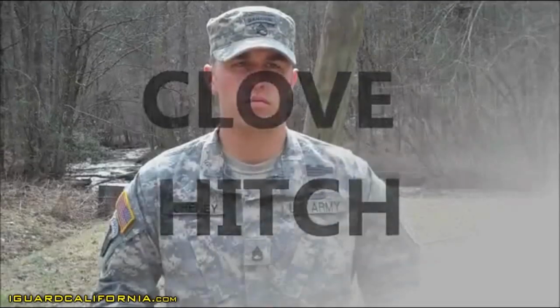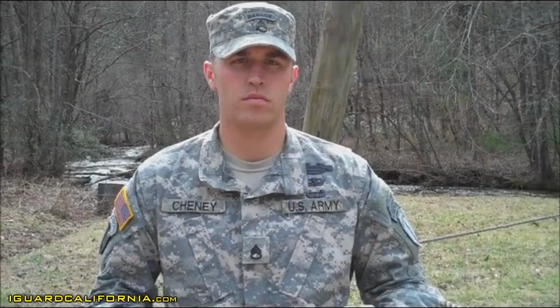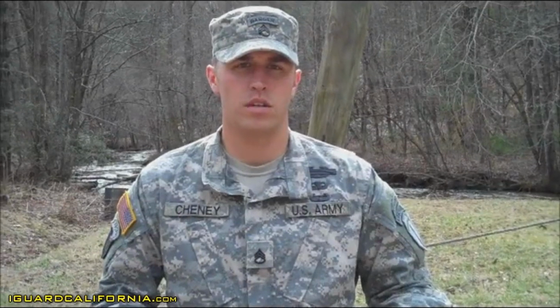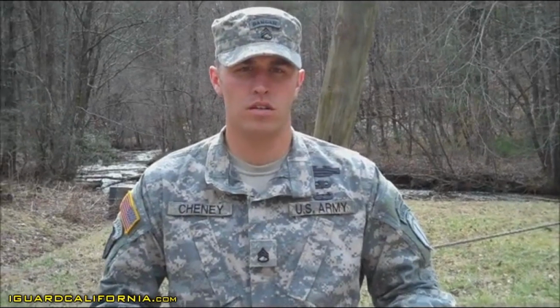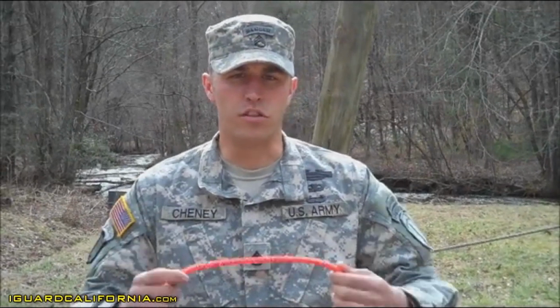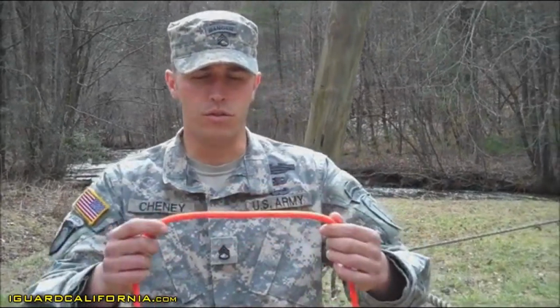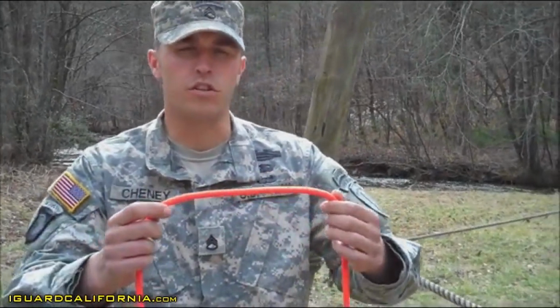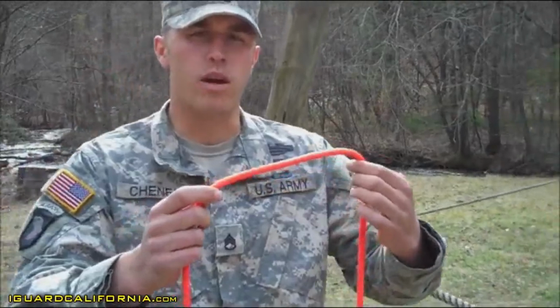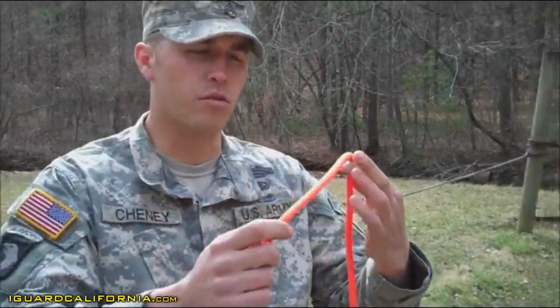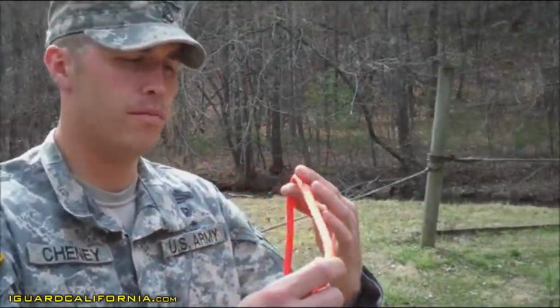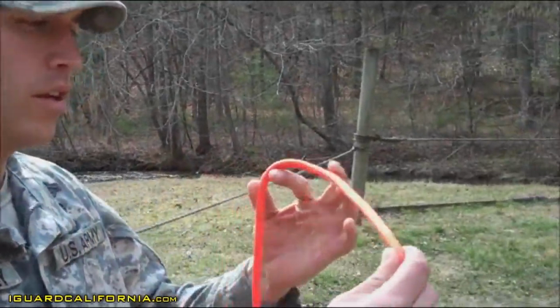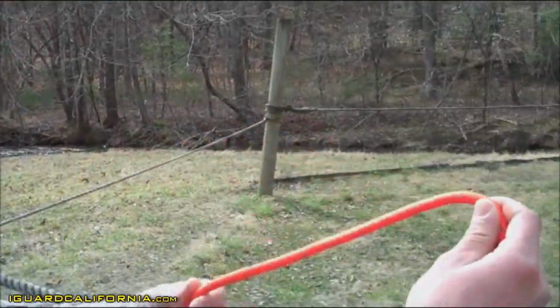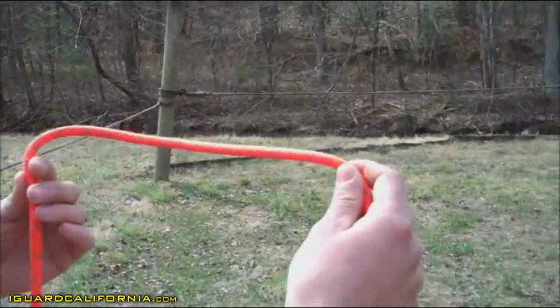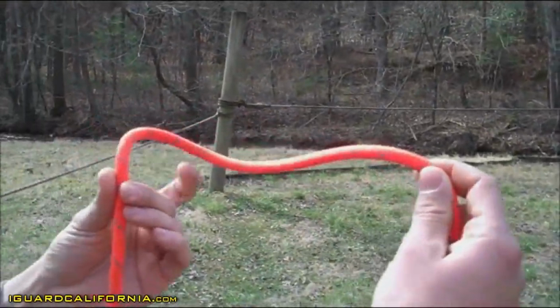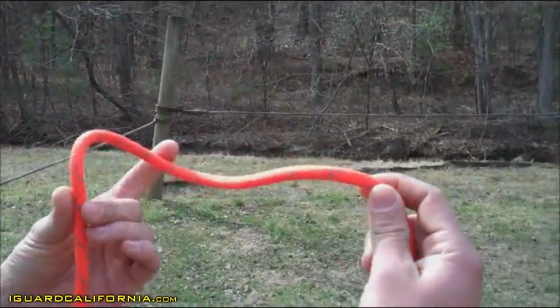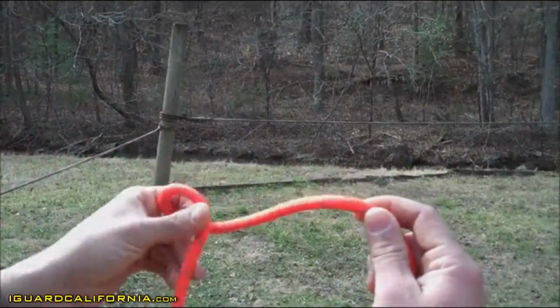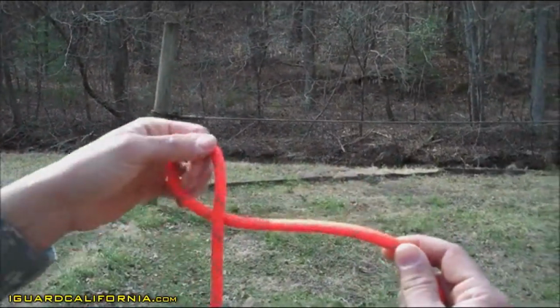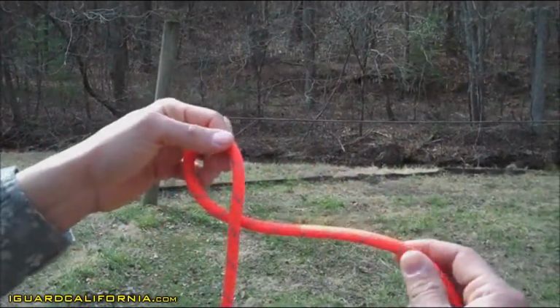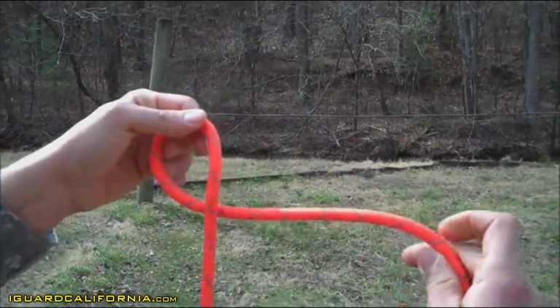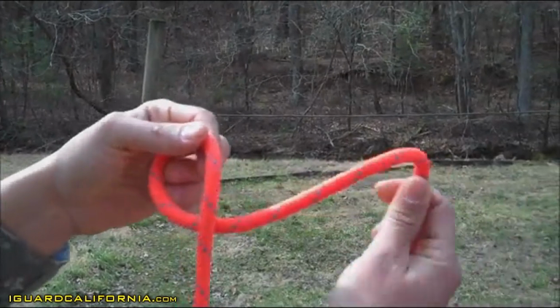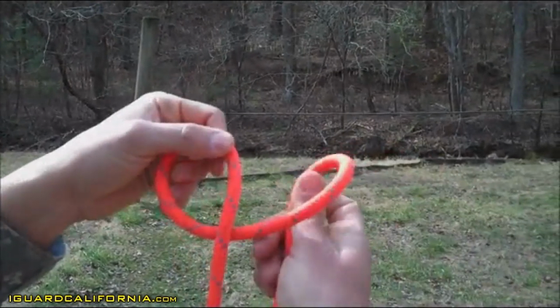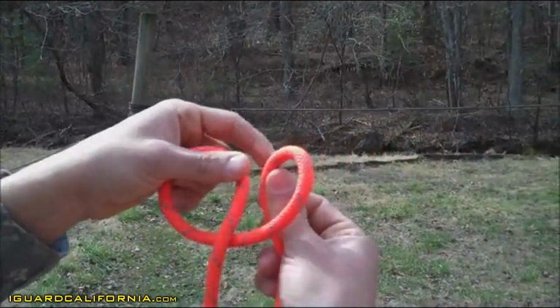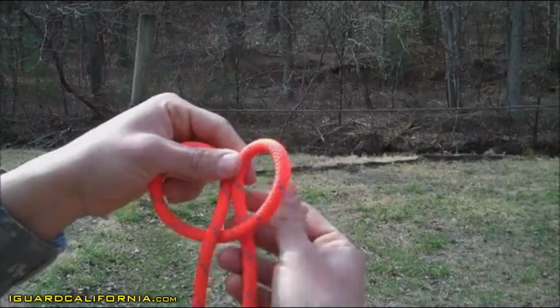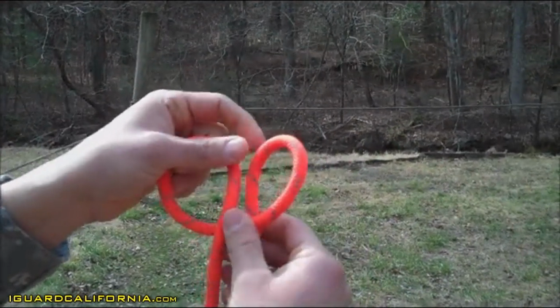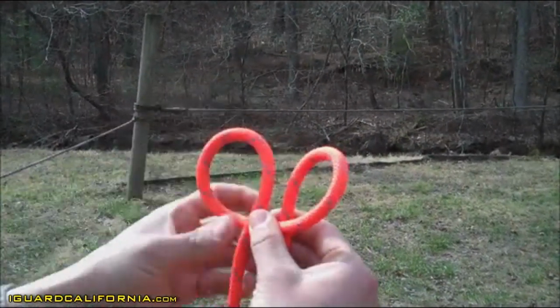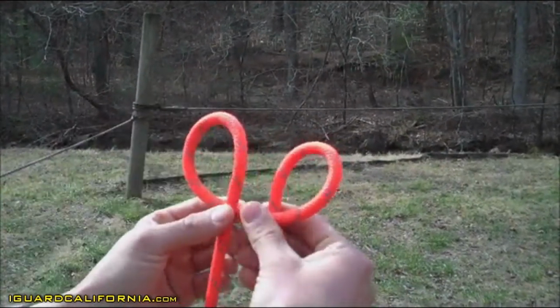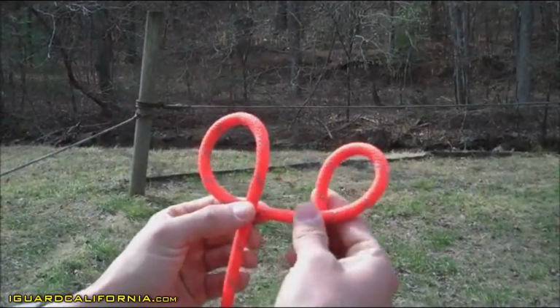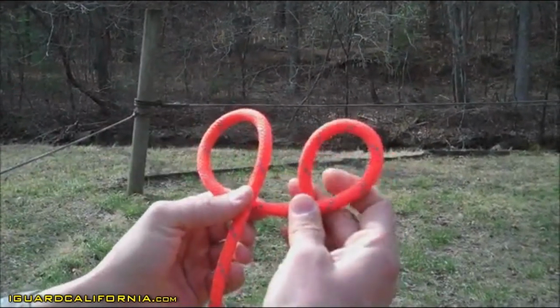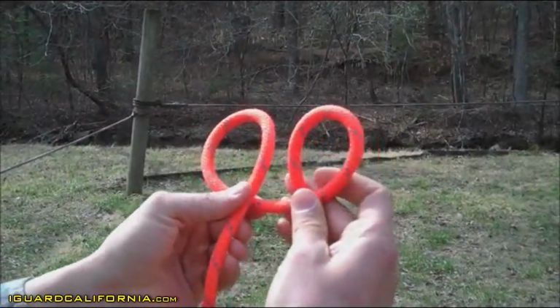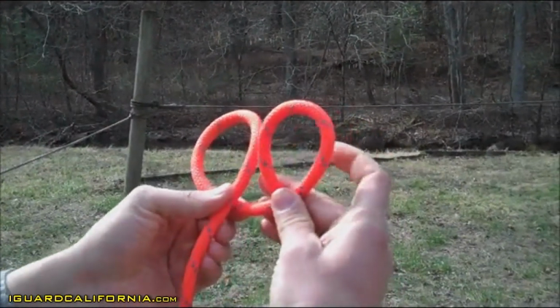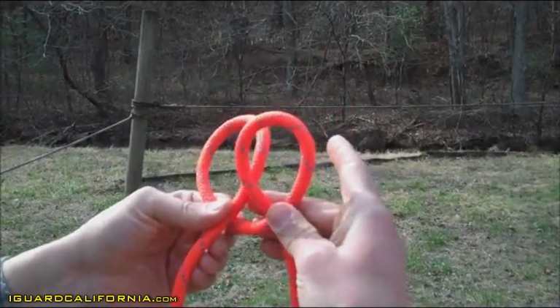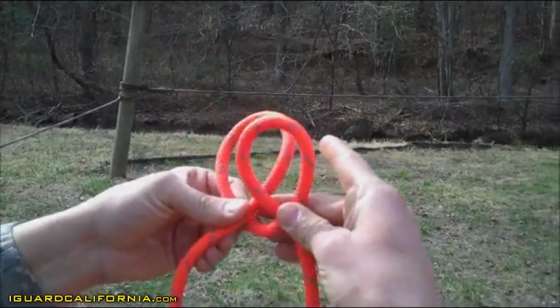The clove hitch. First thing you do is go ahead and grab your sling rope. You're going to create a half turn facing towards you and a half turn facing away from you. You're going to go ahead and create an X, crossing those over.